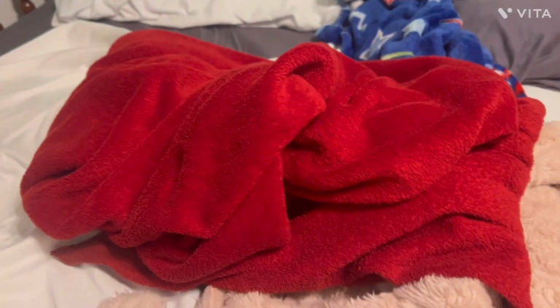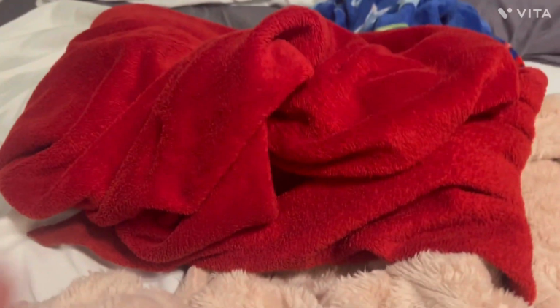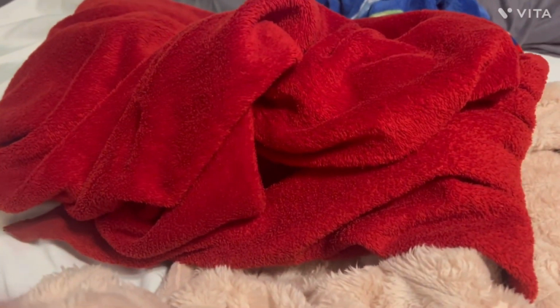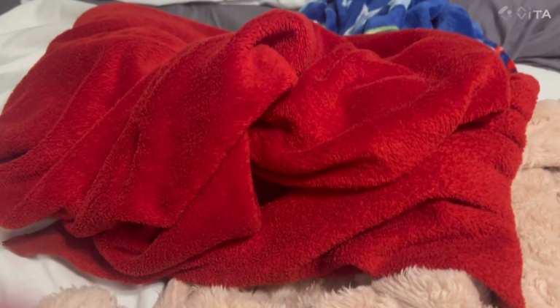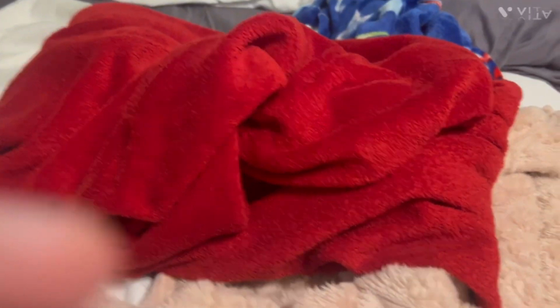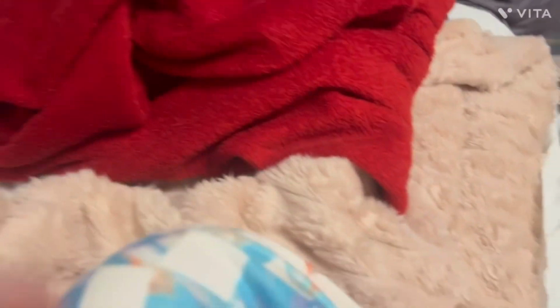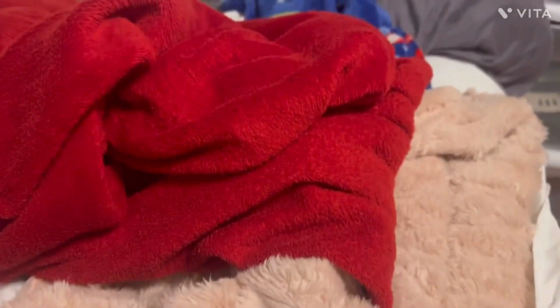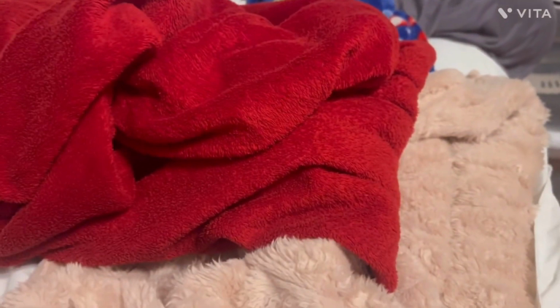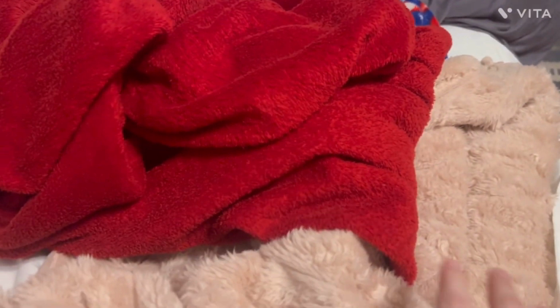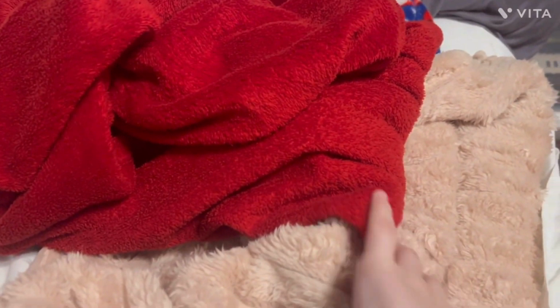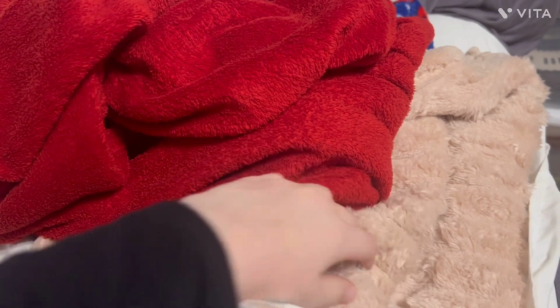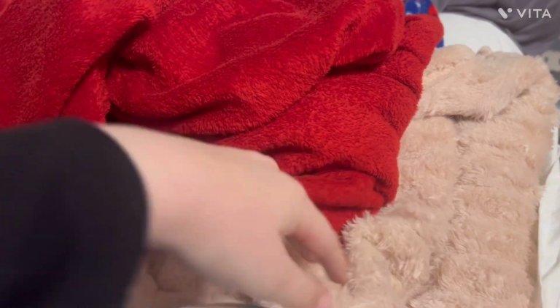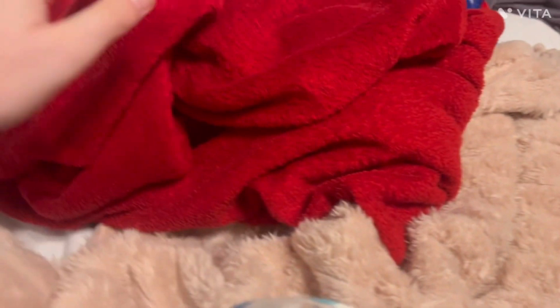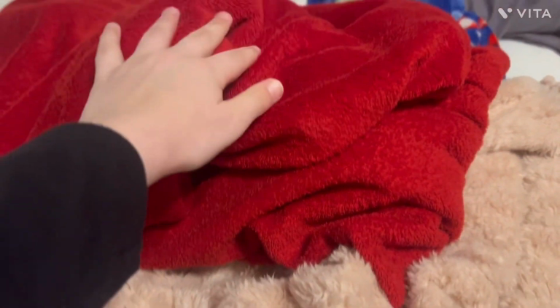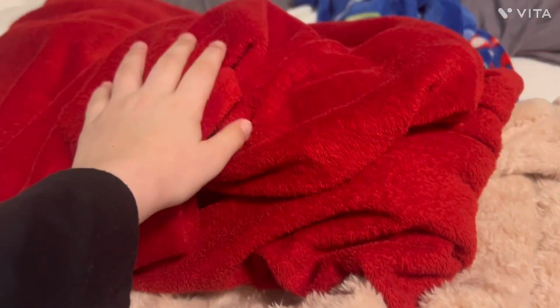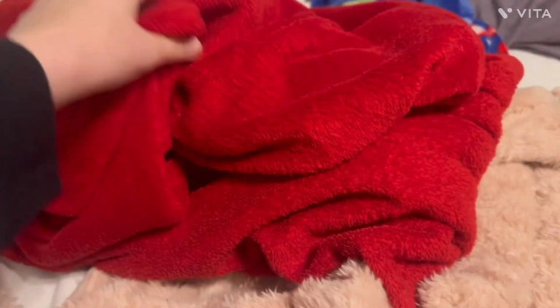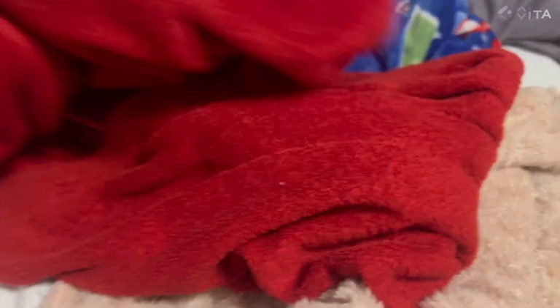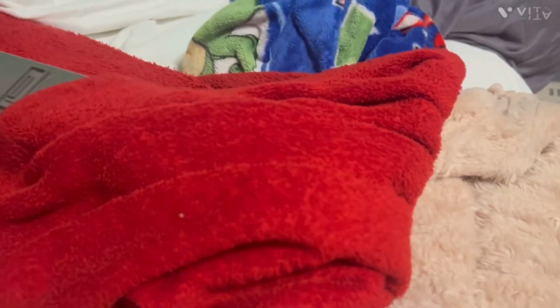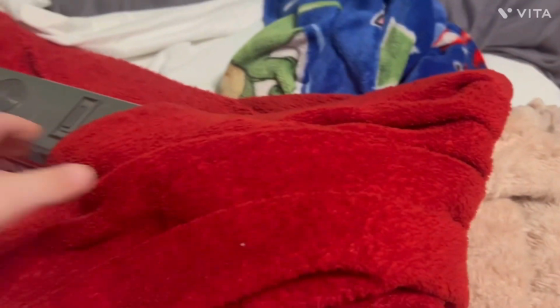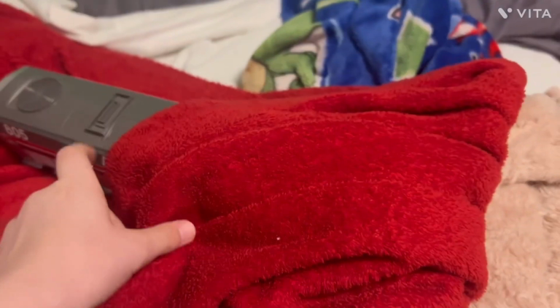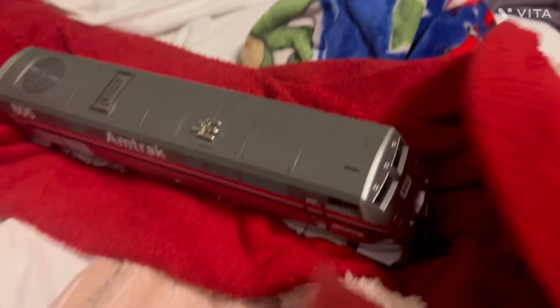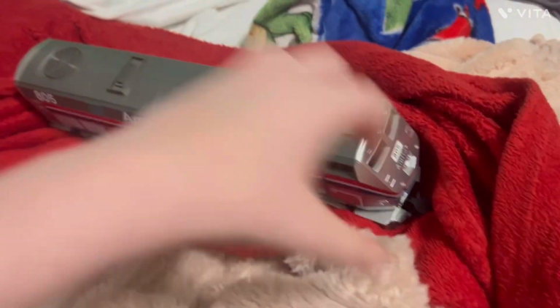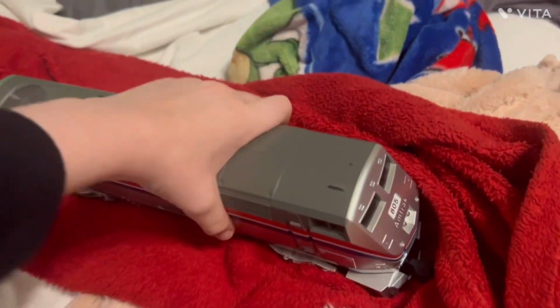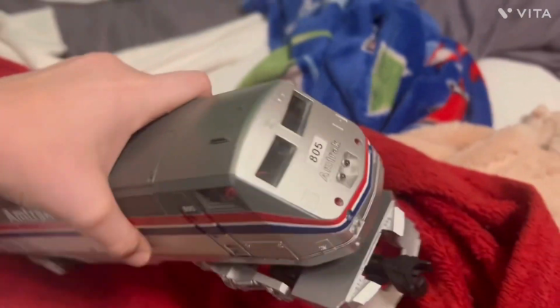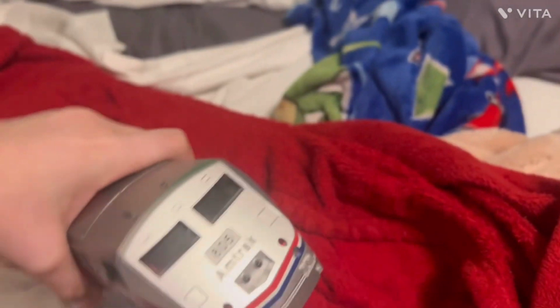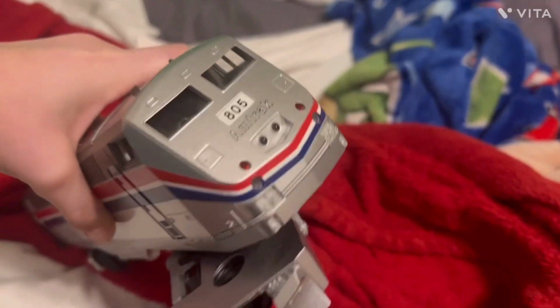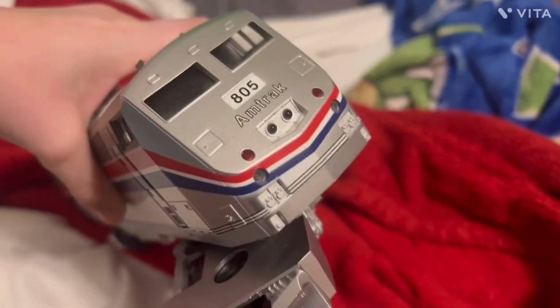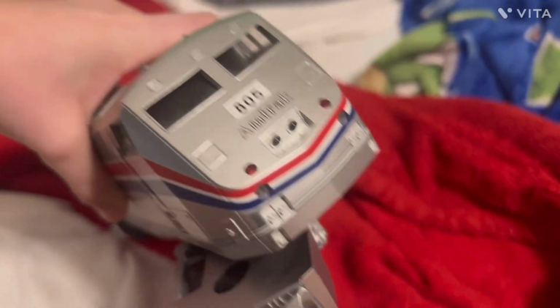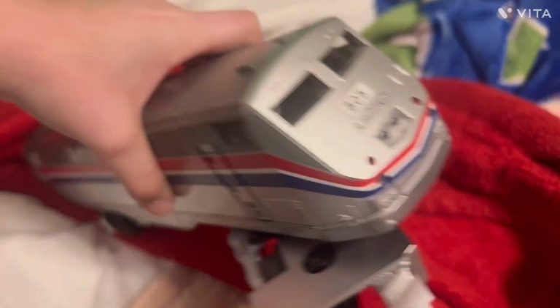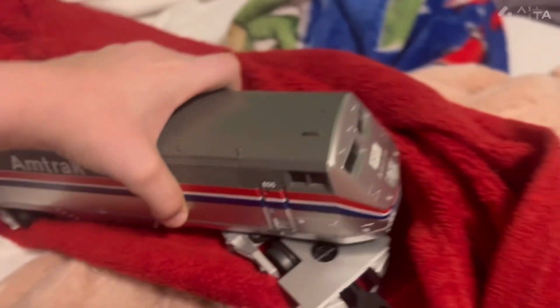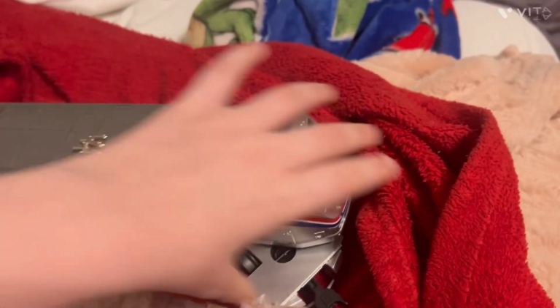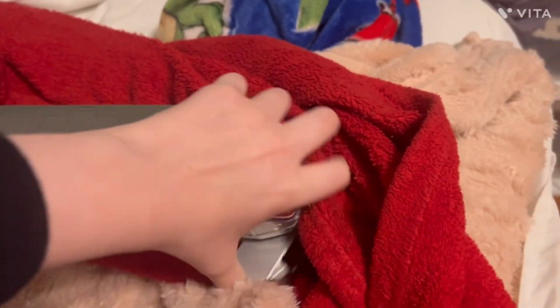Hi YouTube, AmtrakPaint19 here. Today I'm going to show you a surprise in a satisfied blanket. So if I unwrap it, I got a P42 number 805 in phase 3 paint of Amtrak.